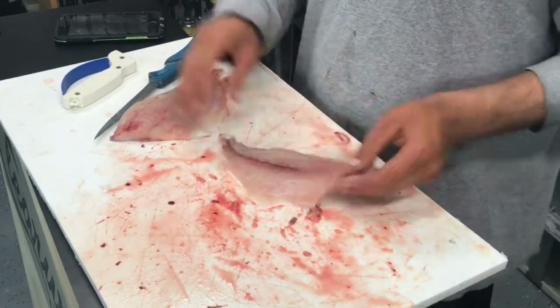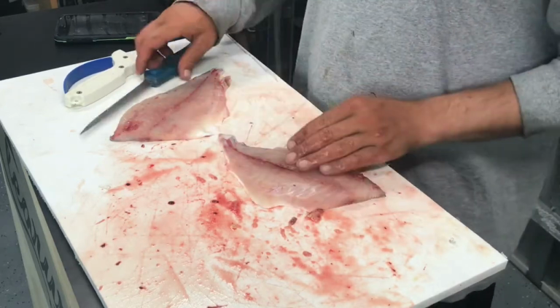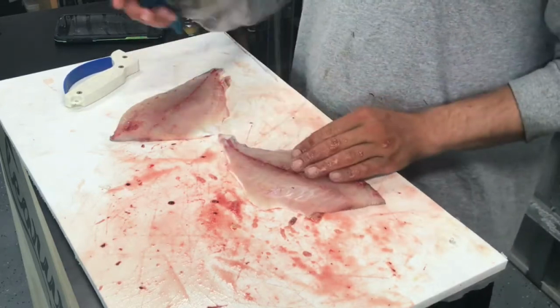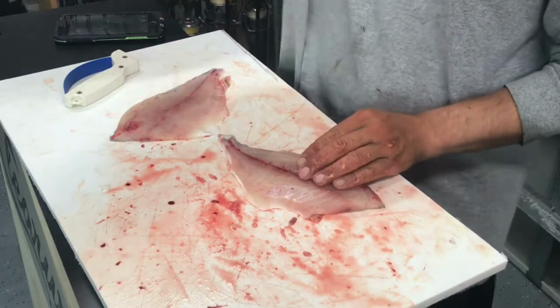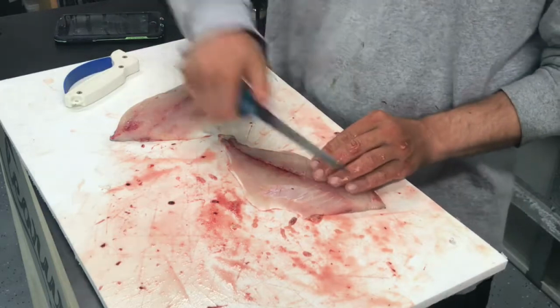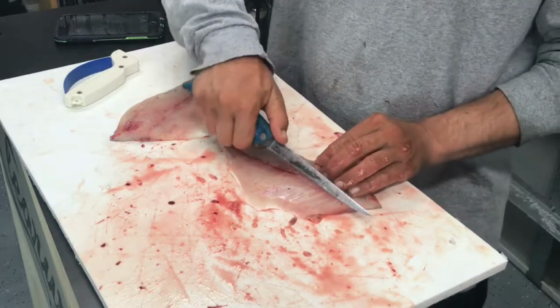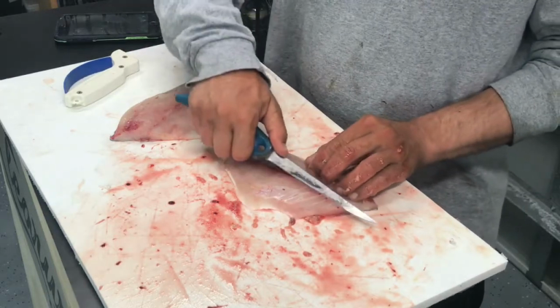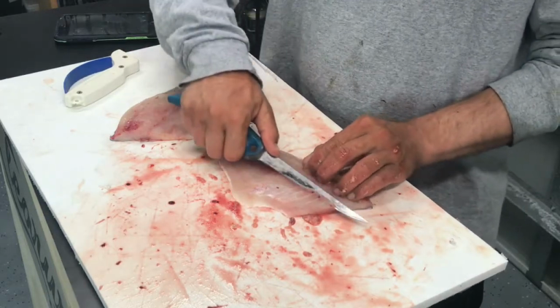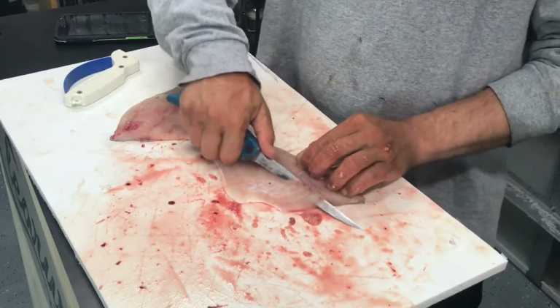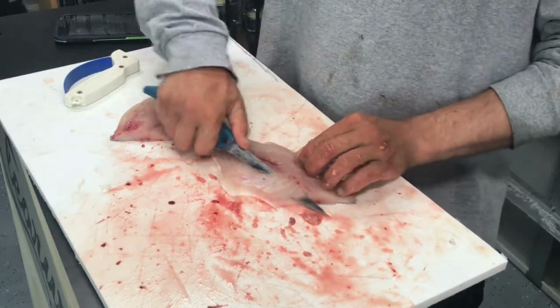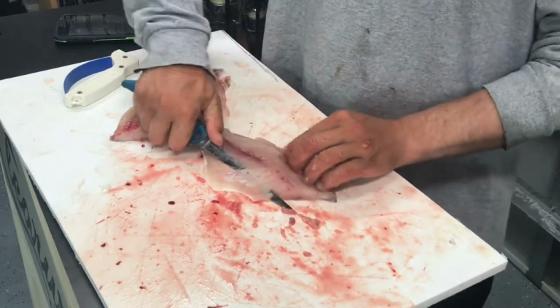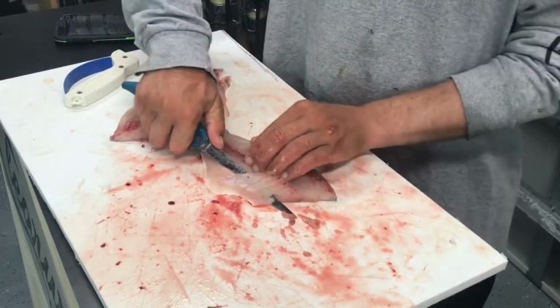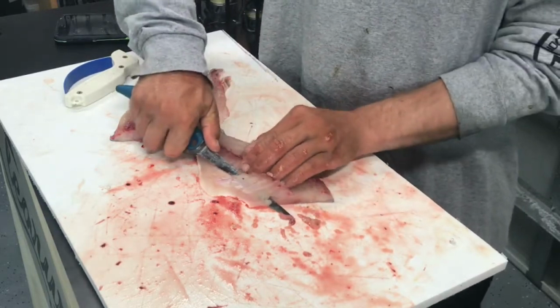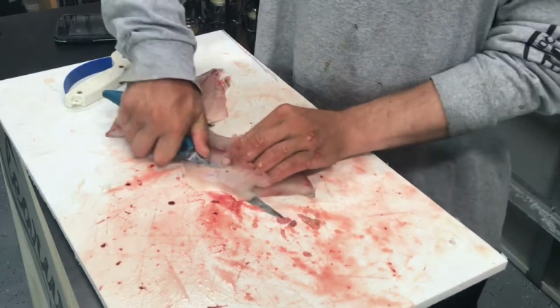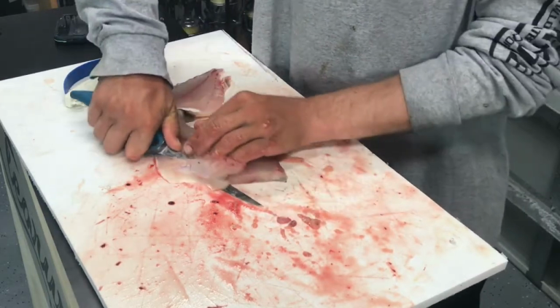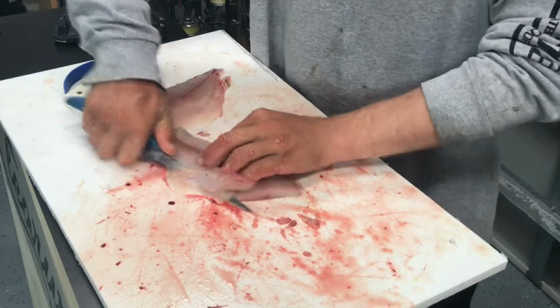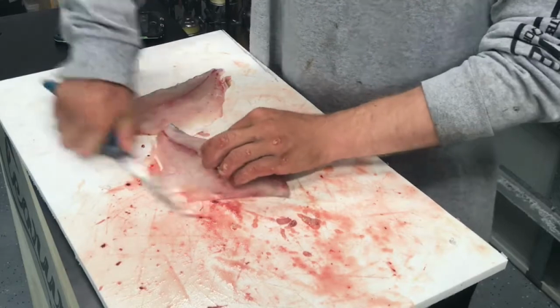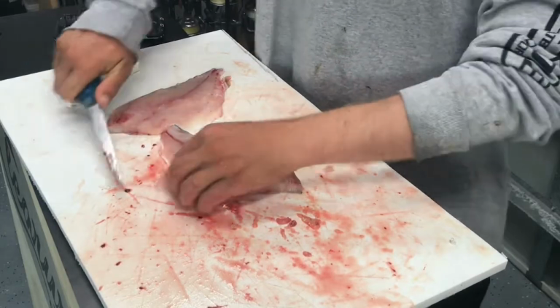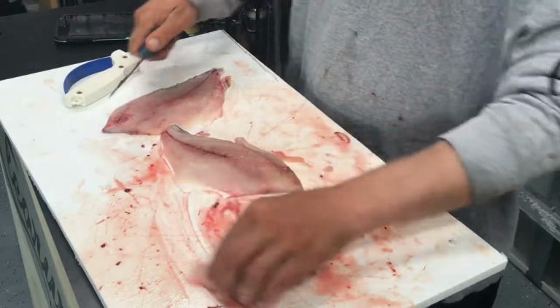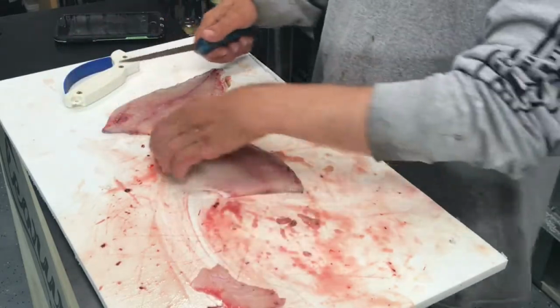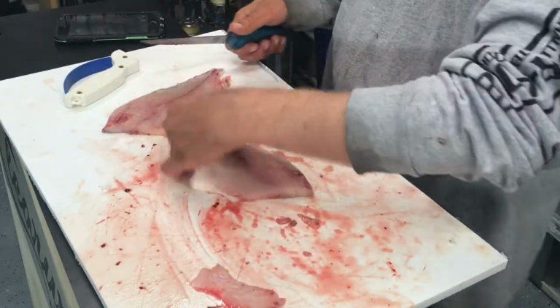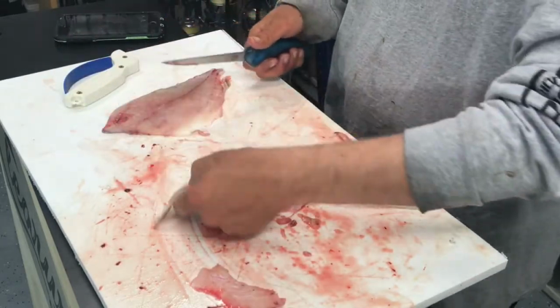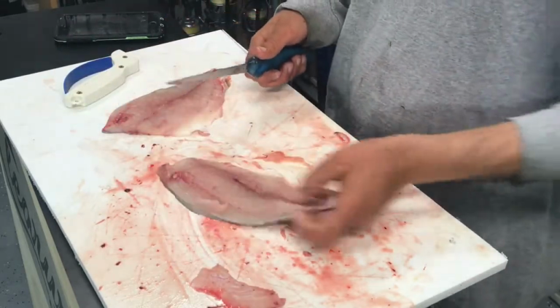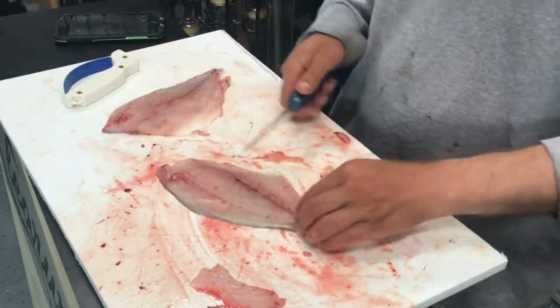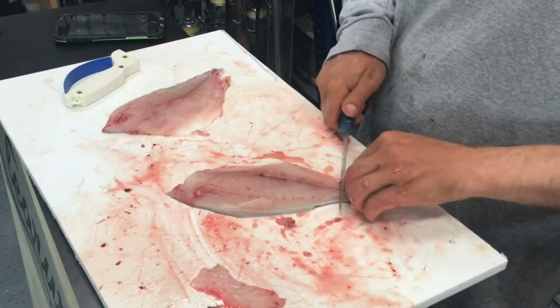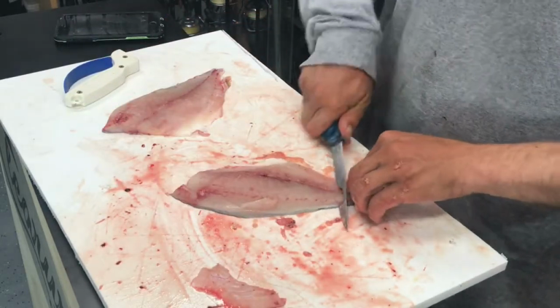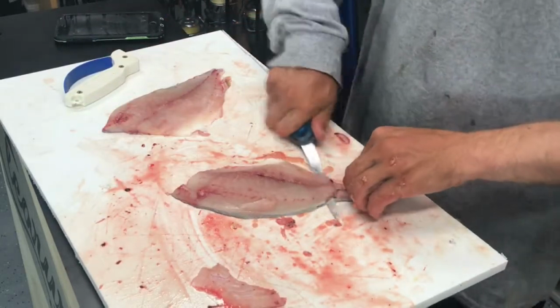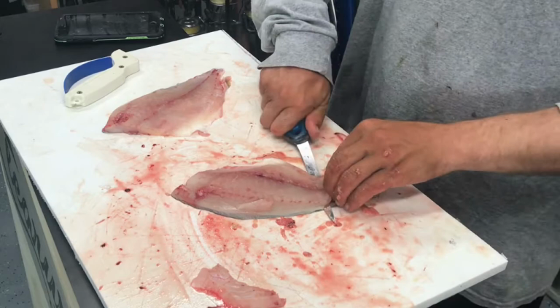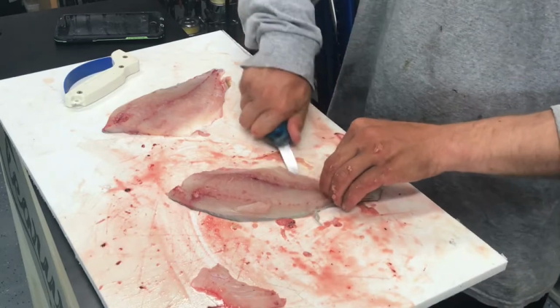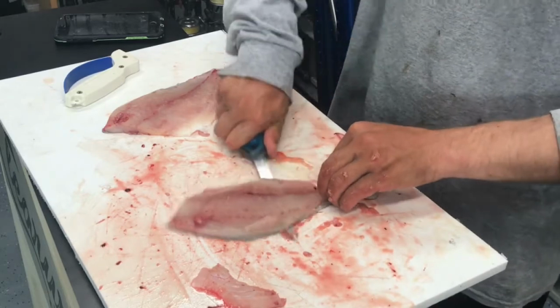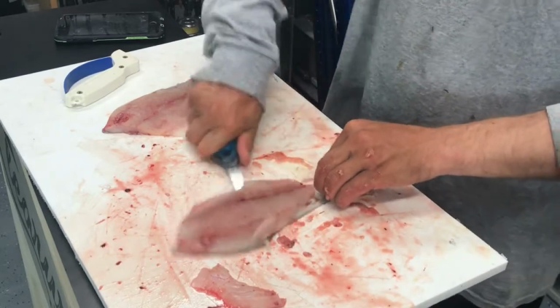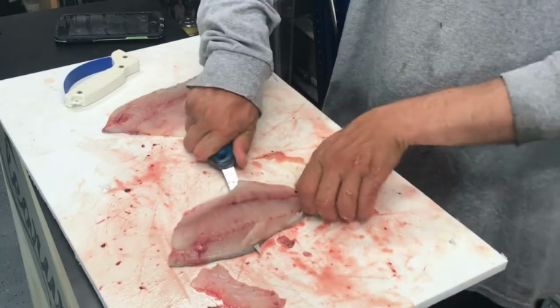Now we're going to take the knife, turn it at a slight angle, just cut under those ribs and get rid of those. Take the knife in the back just like any other fish and just fillet them out.